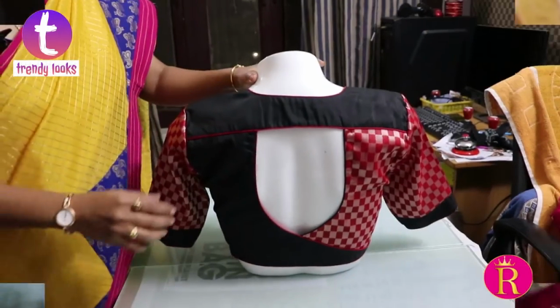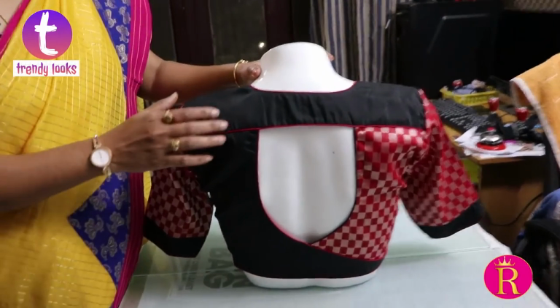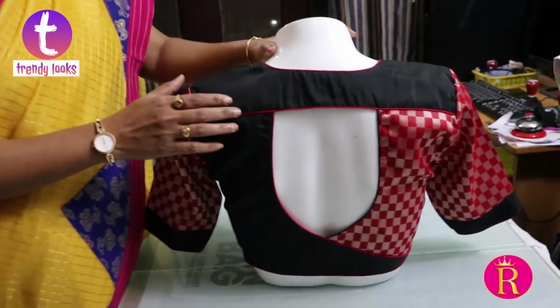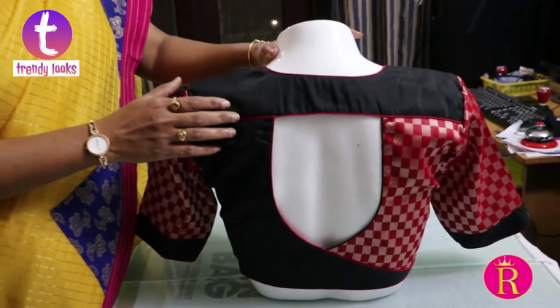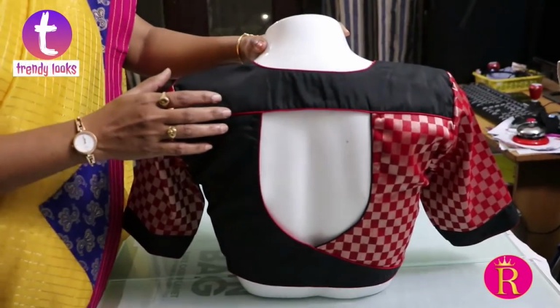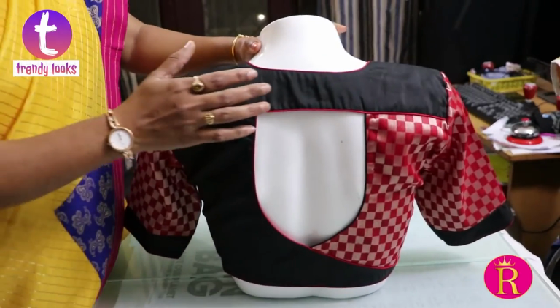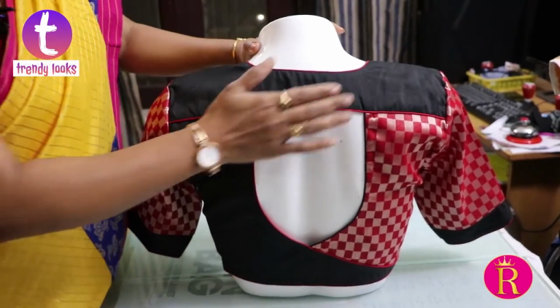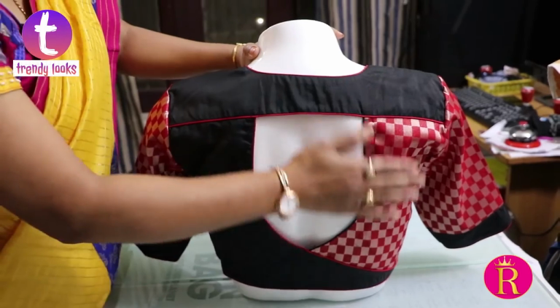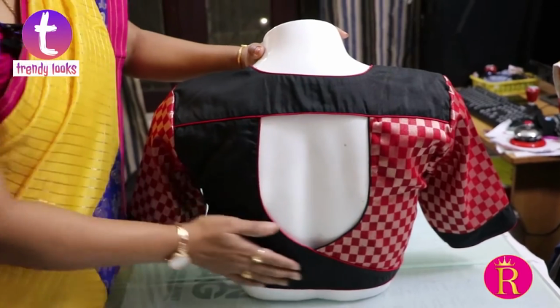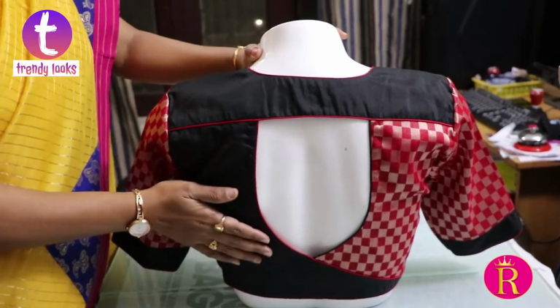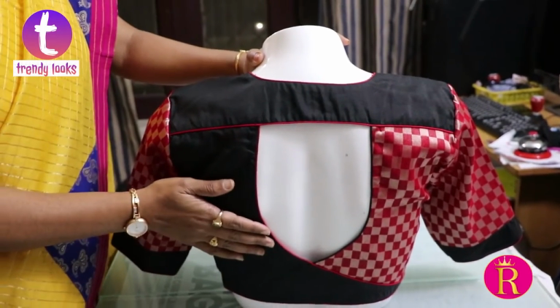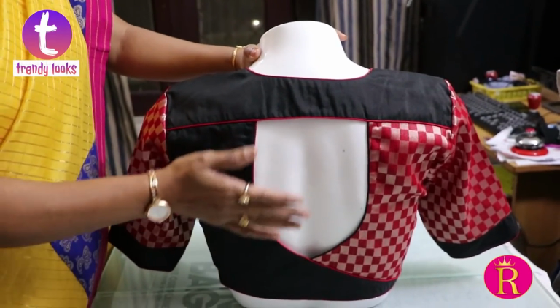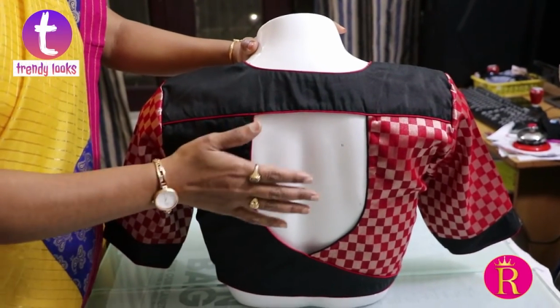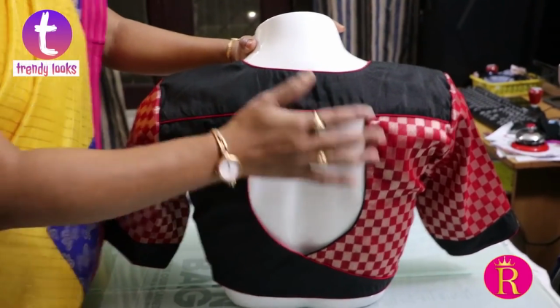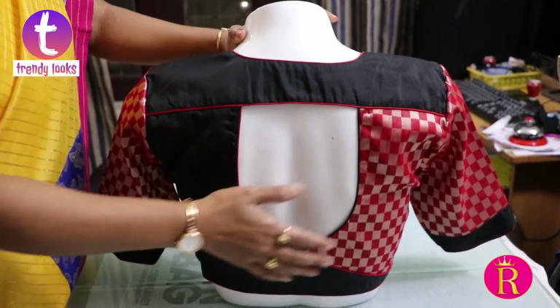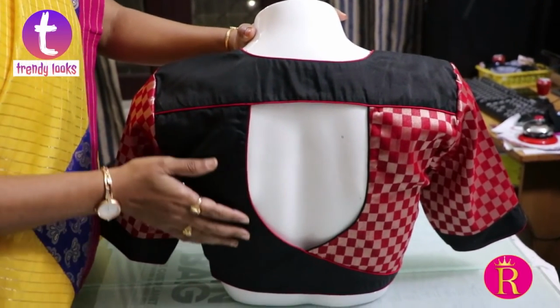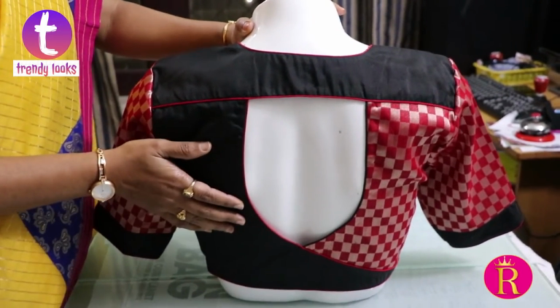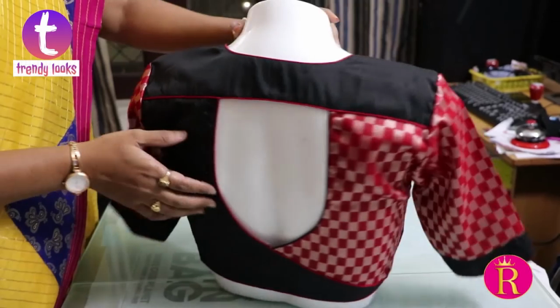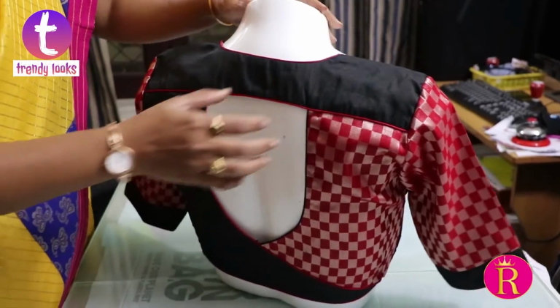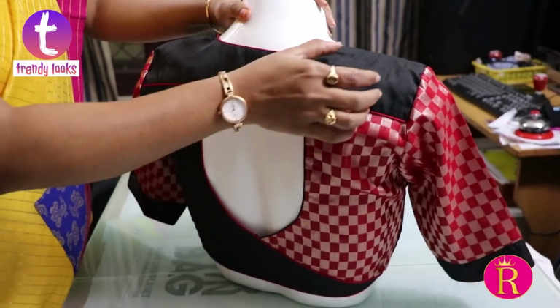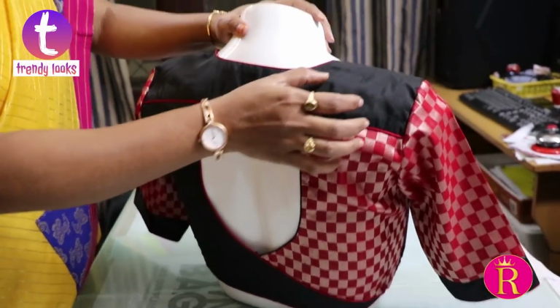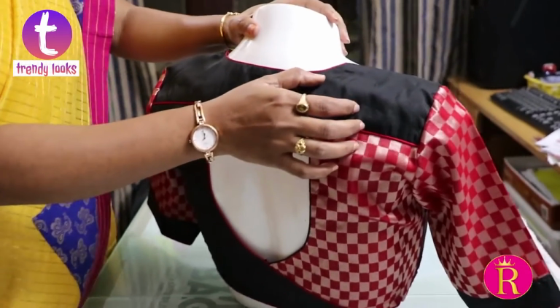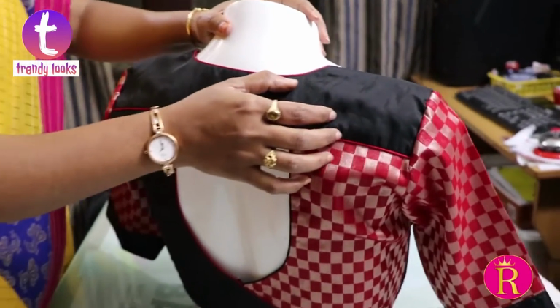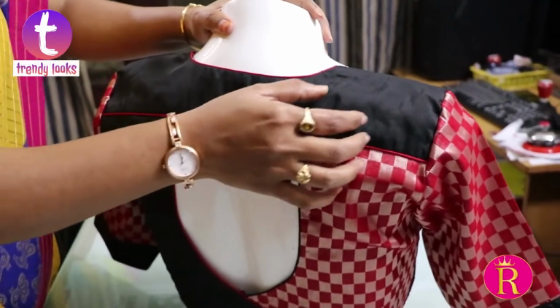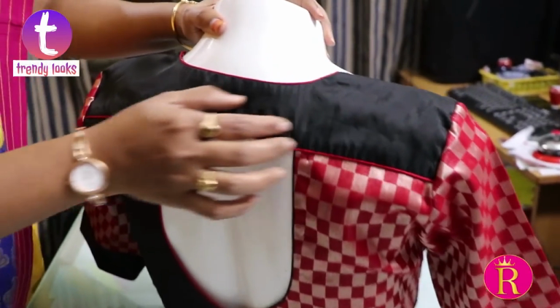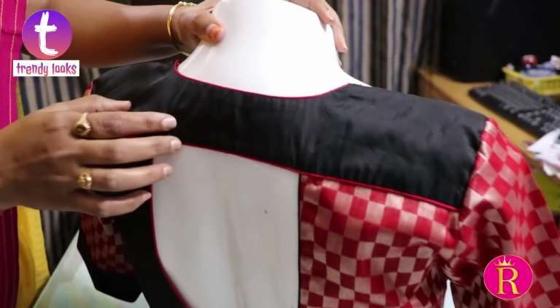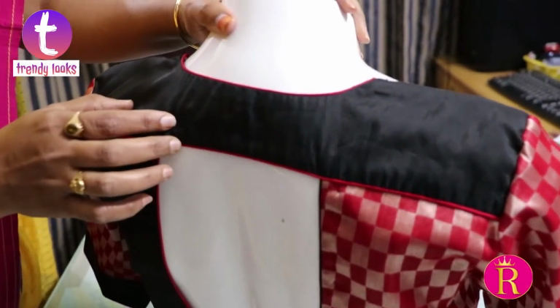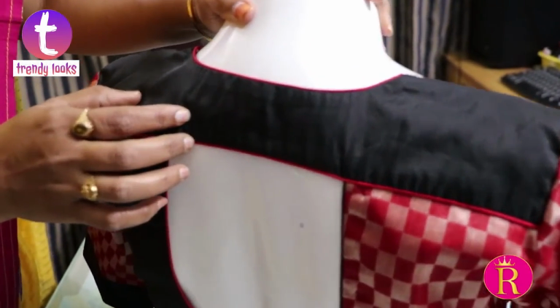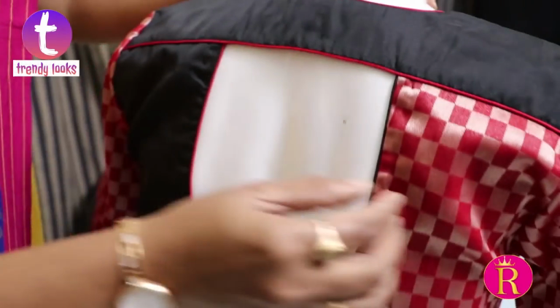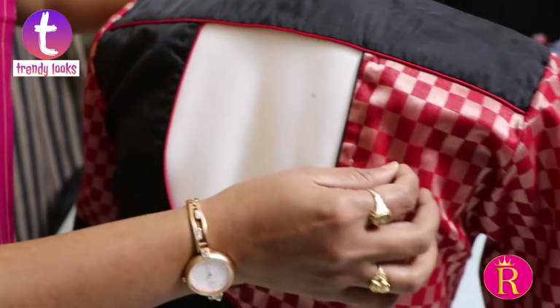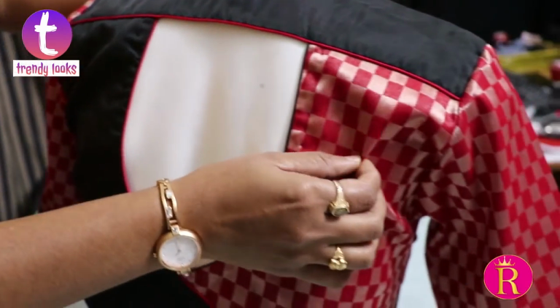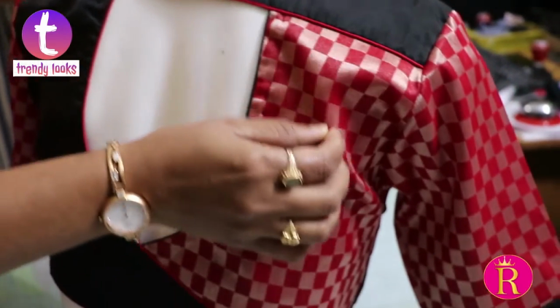This is a Mahanati blouse. This is the closest to a Mahanati blouse — this is the design of this trend. This is cotton silk fabric. This is washable fabric.